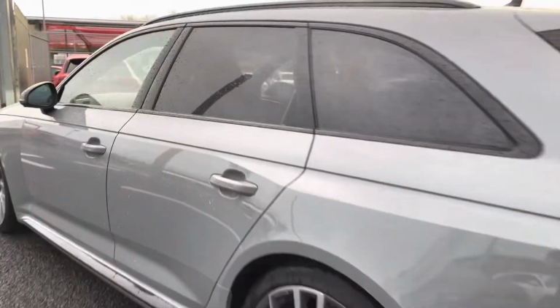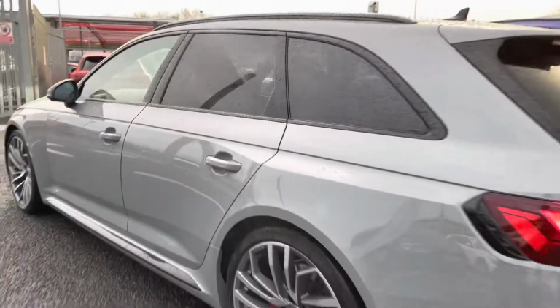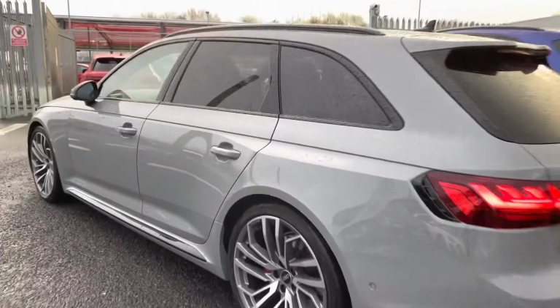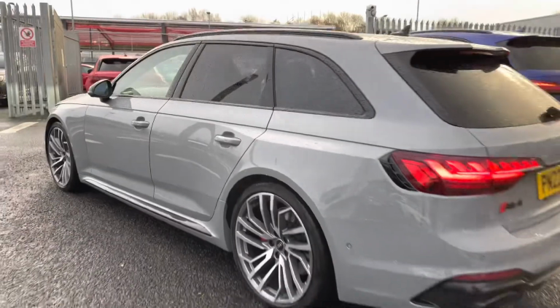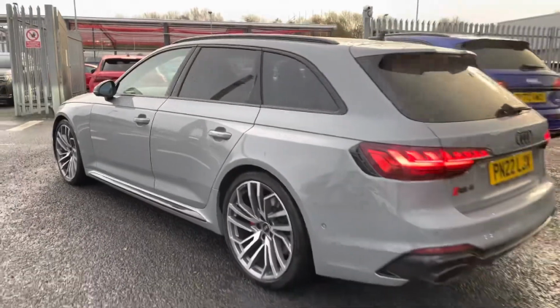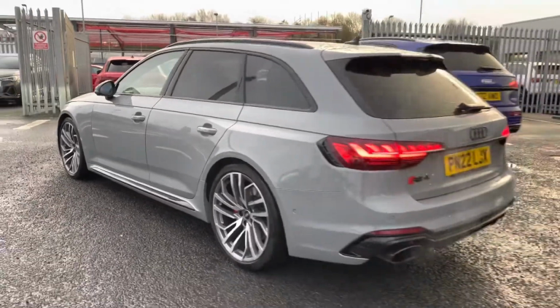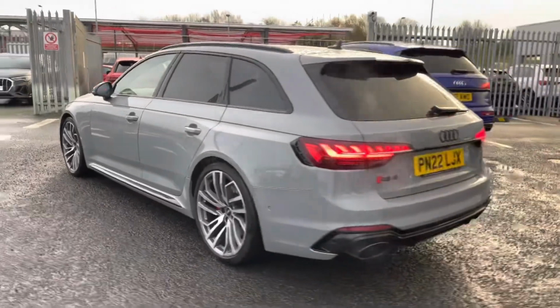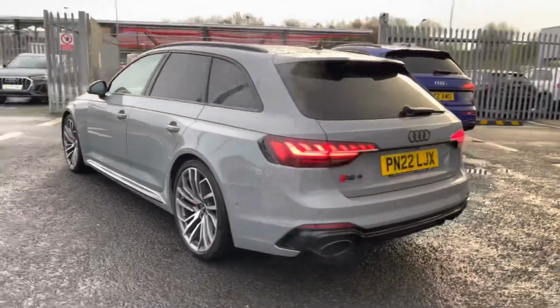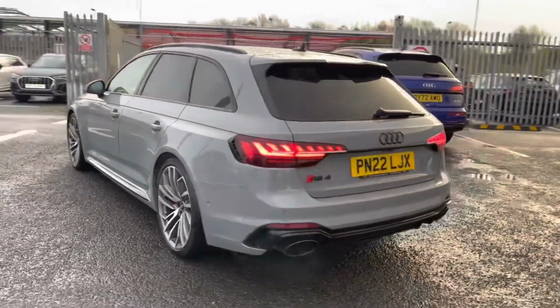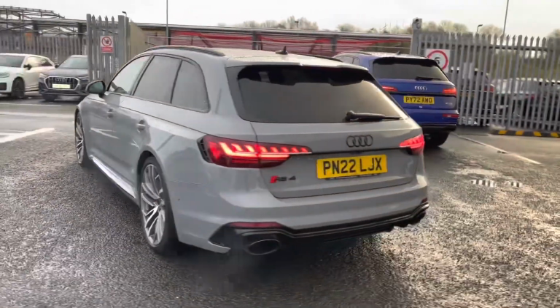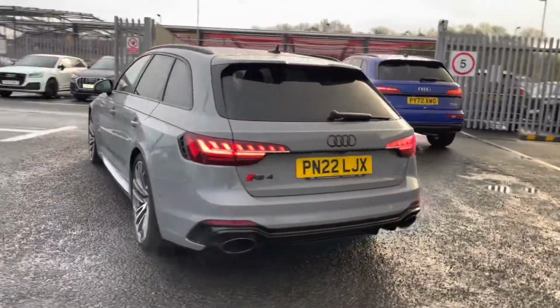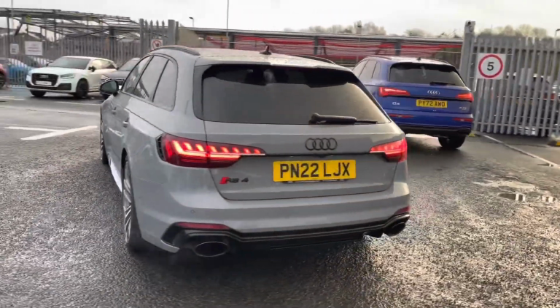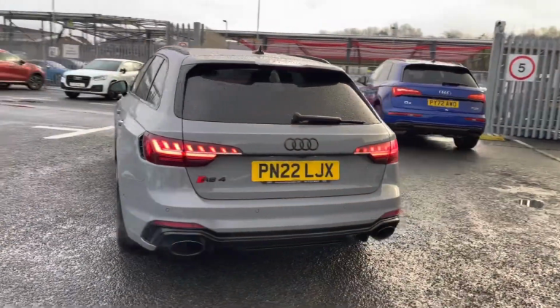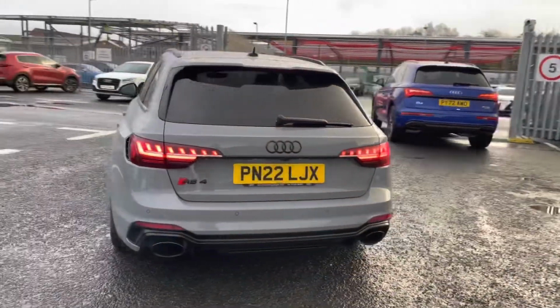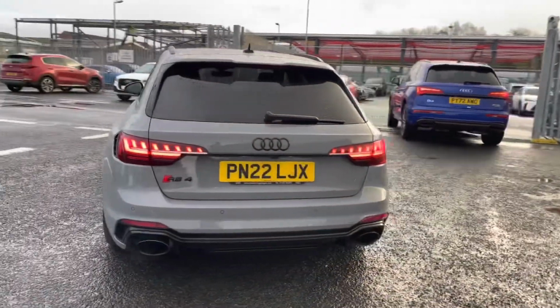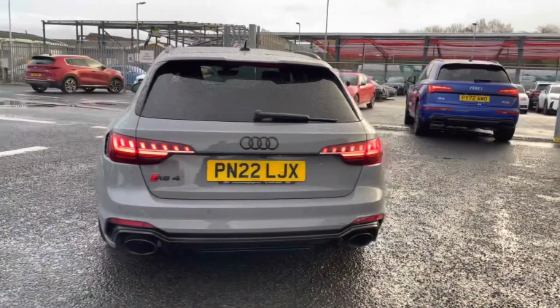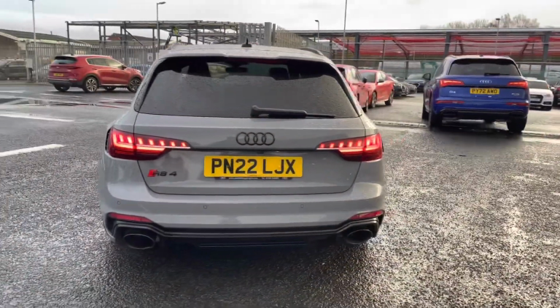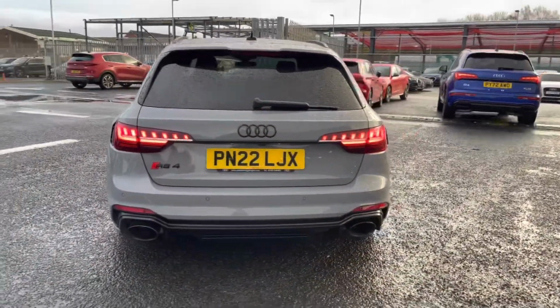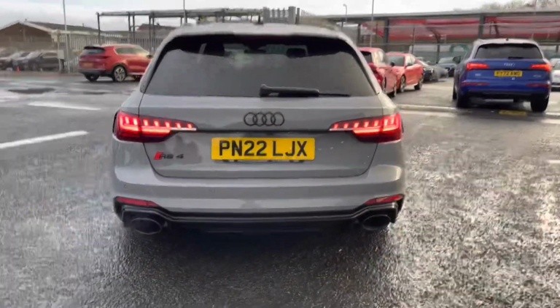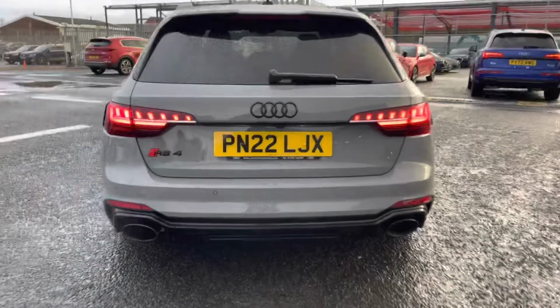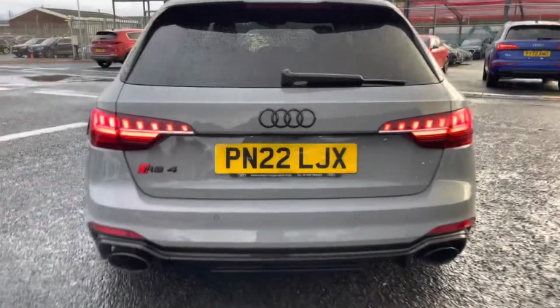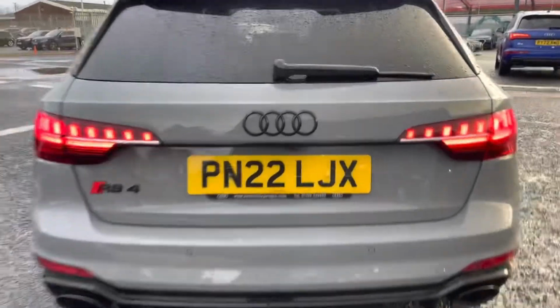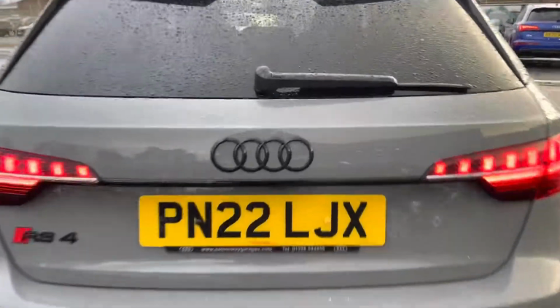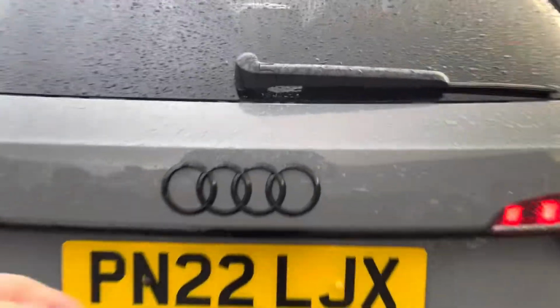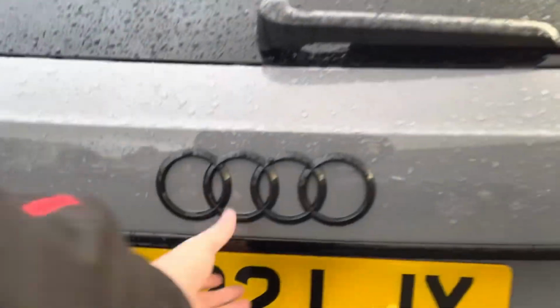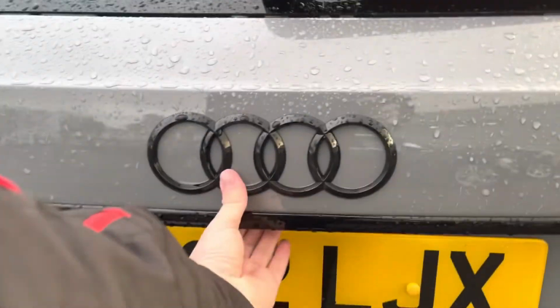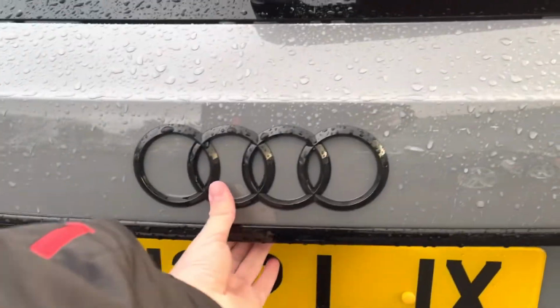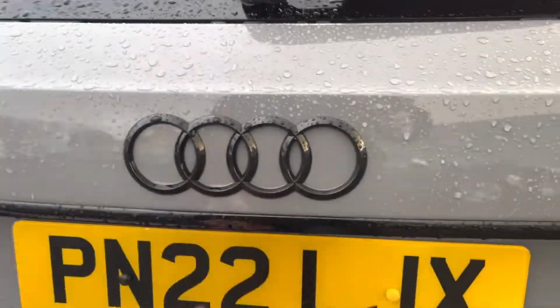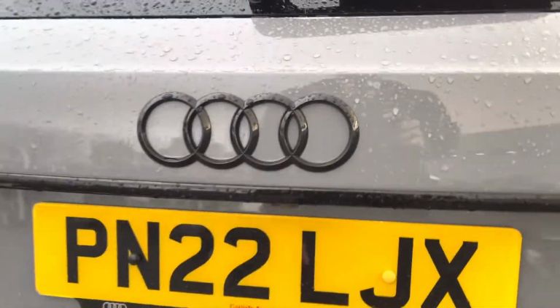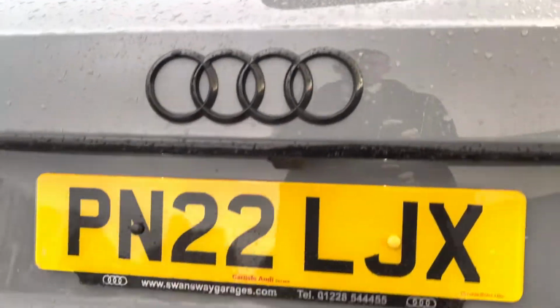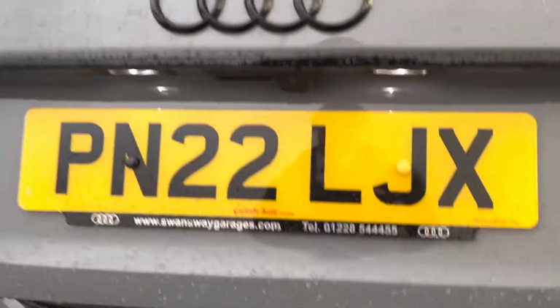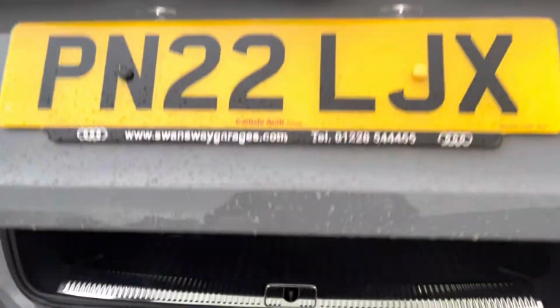Making our way round to the rear of the vehicle now. It comes equipped with the RS sports exhaust system, which sounds fantastic — giving it that nice, aggressive sound.